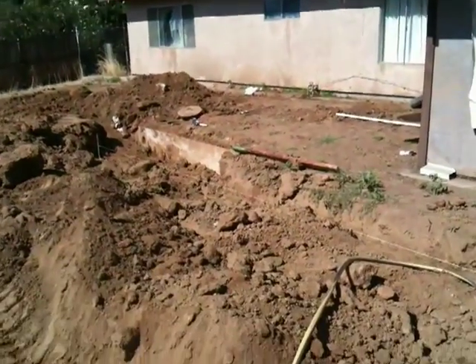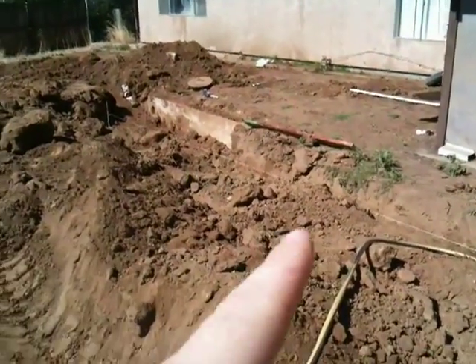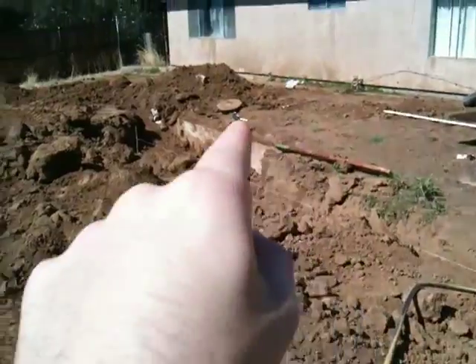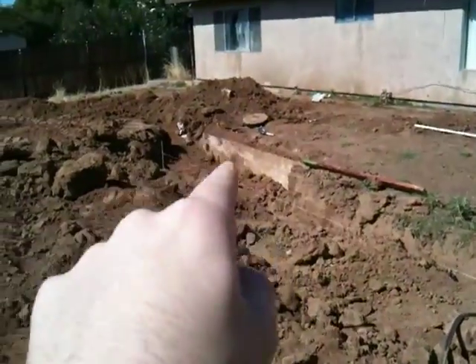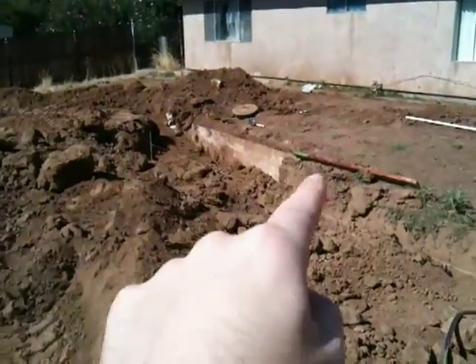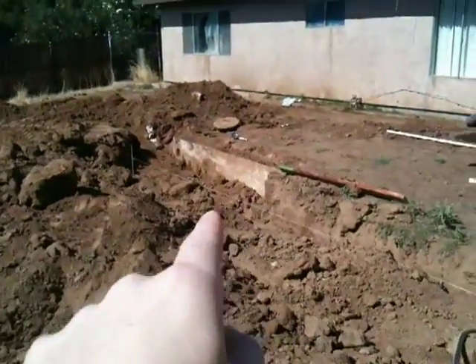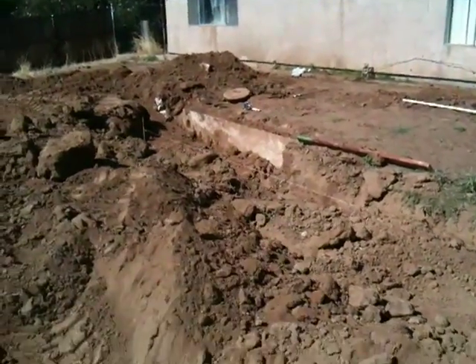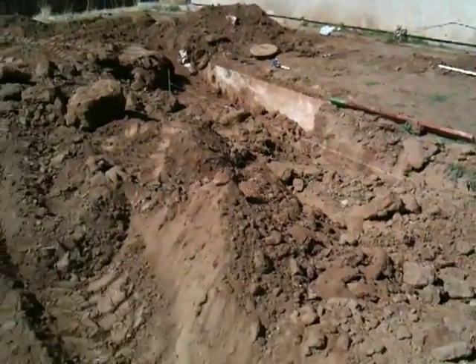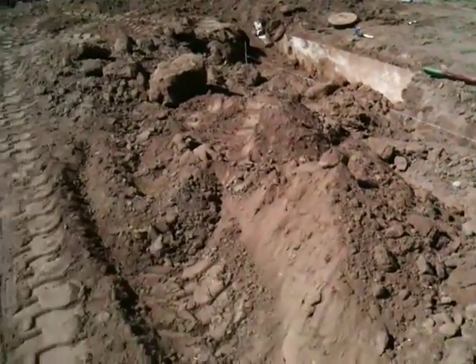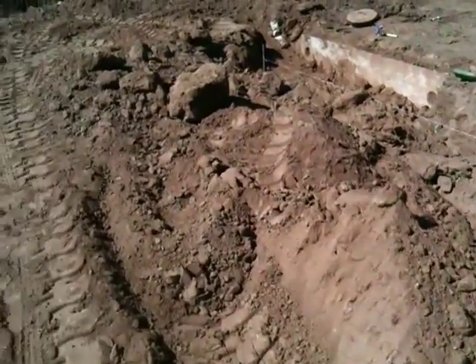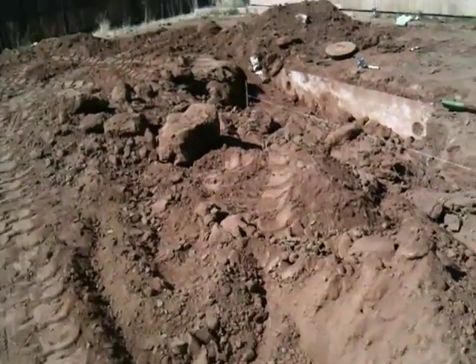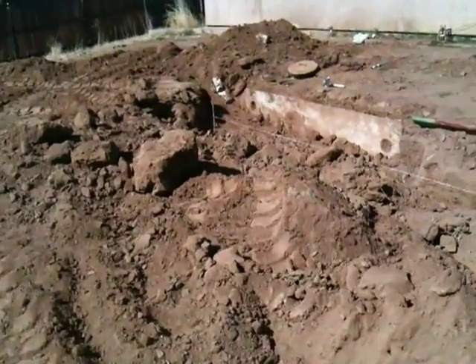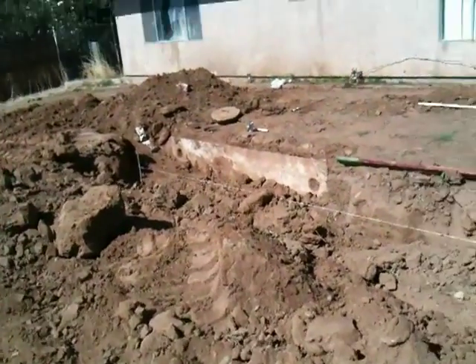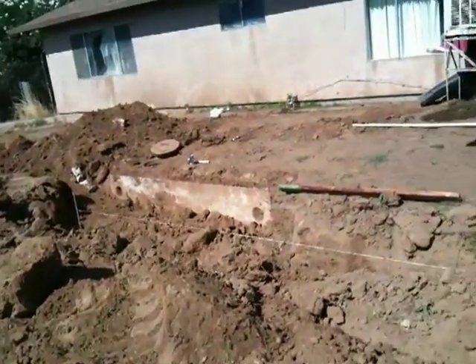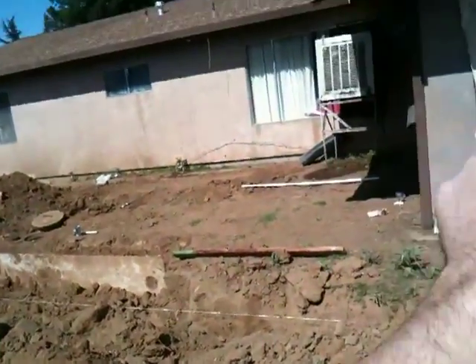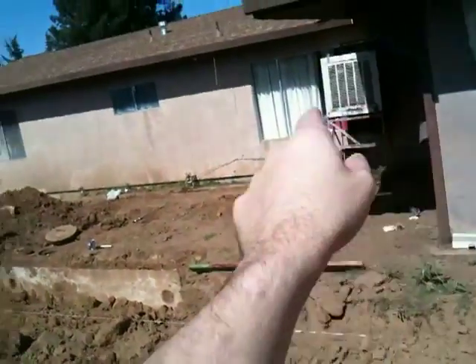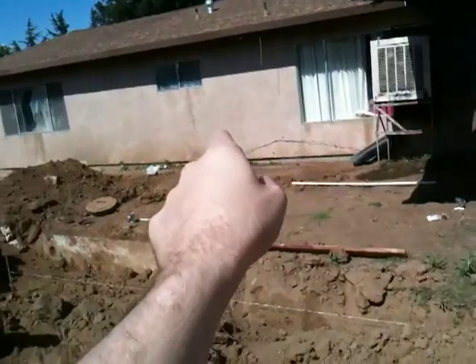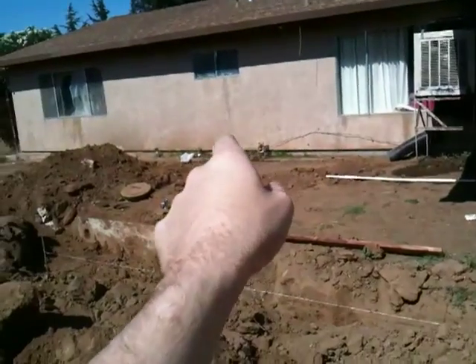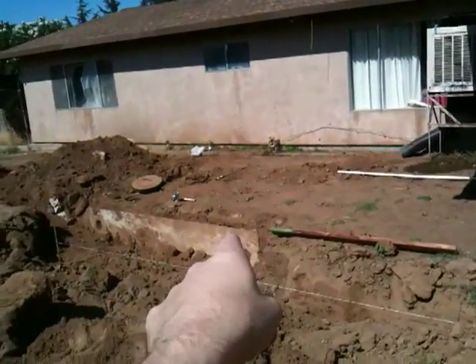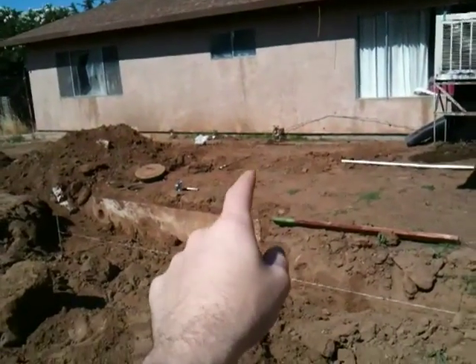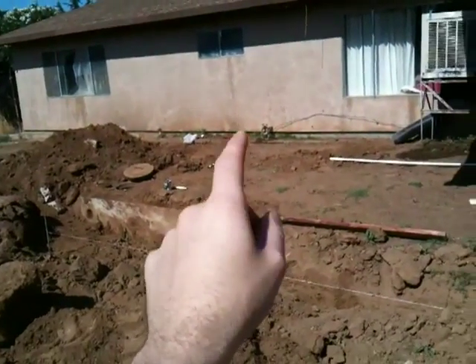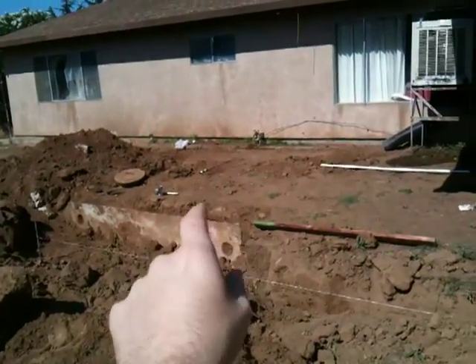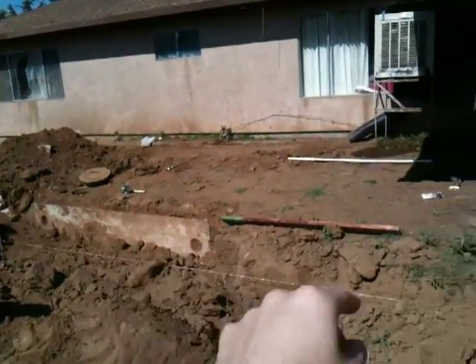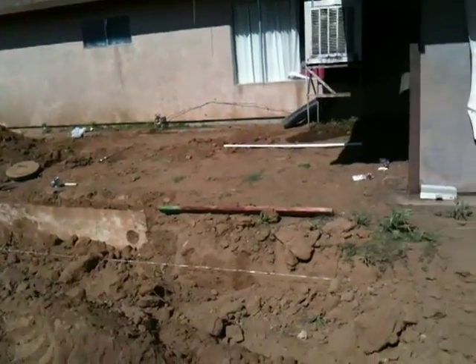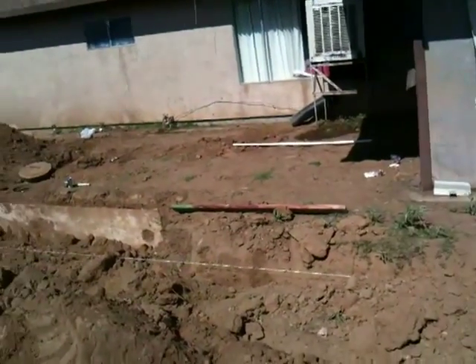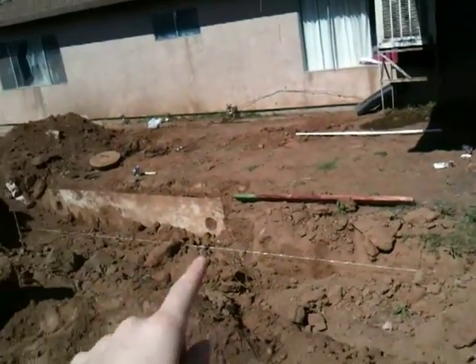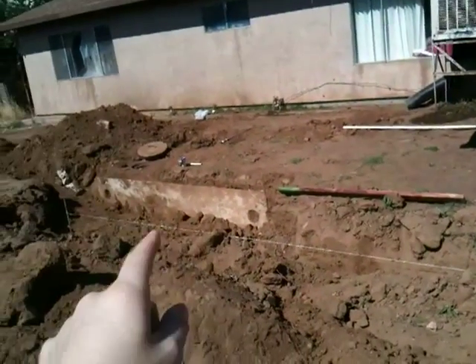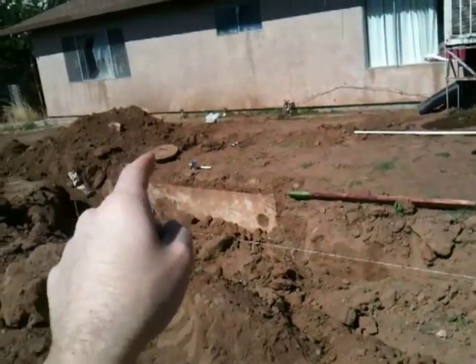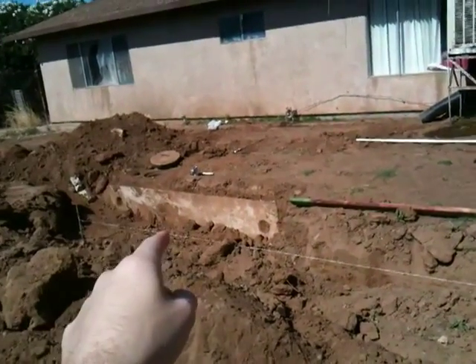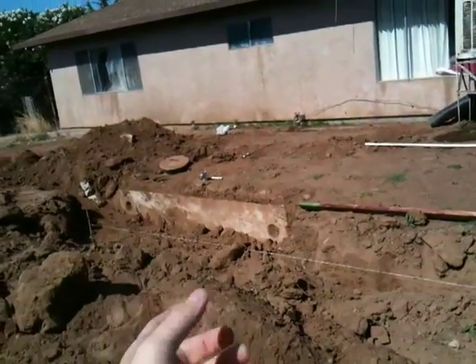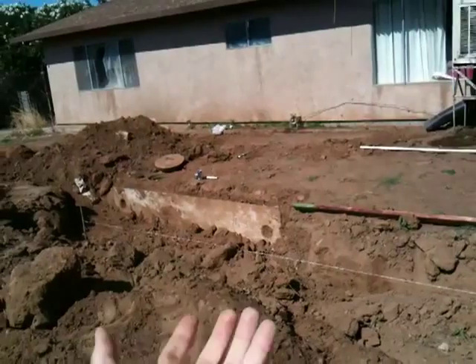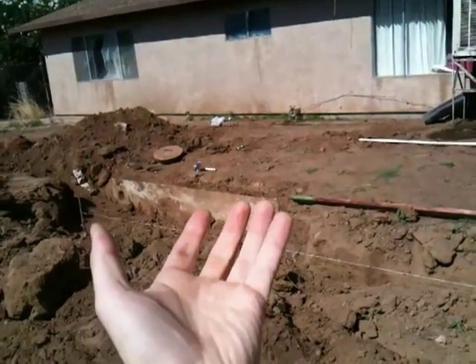There's the septic tank way below ground there. And apparently the way this works, all the drainage from the house — the waste and stuff — comes through here and goes into that septic tank and fills it up.